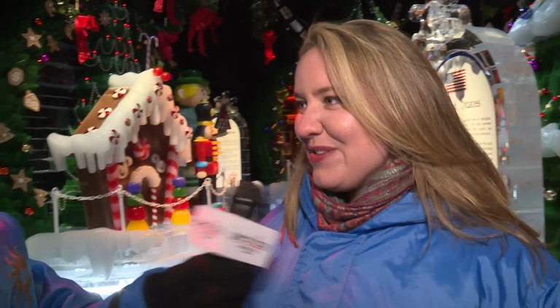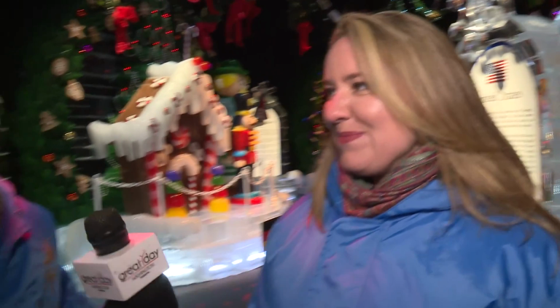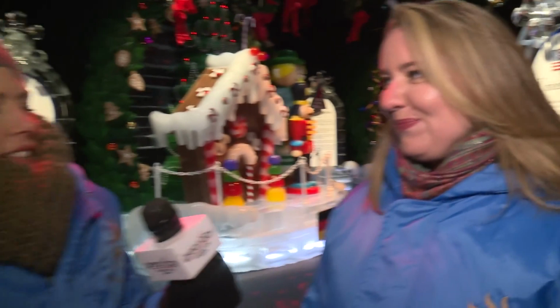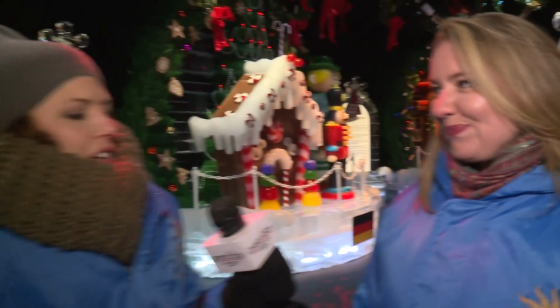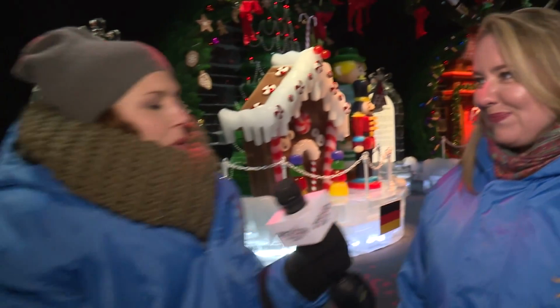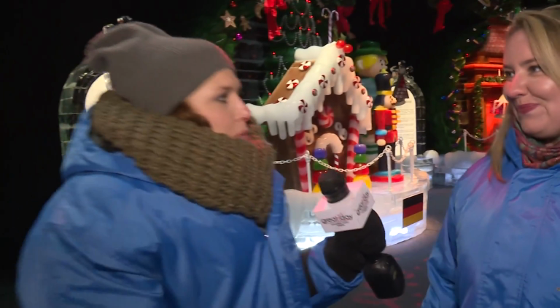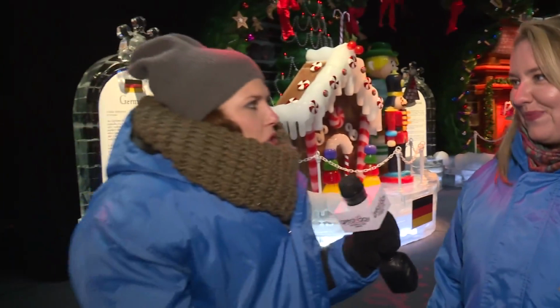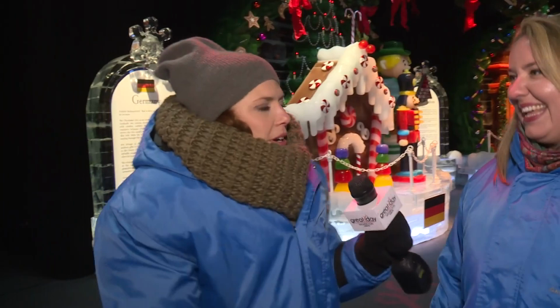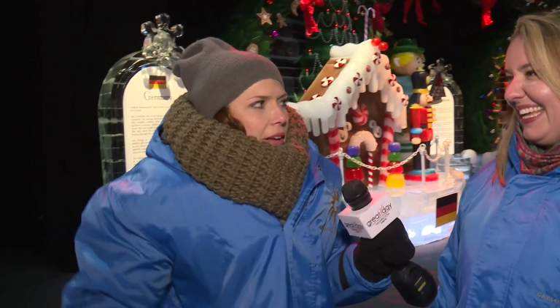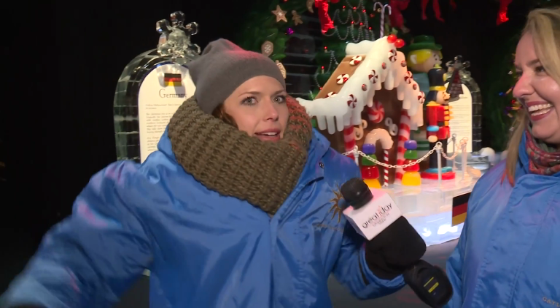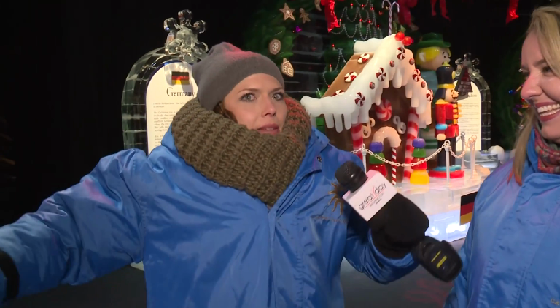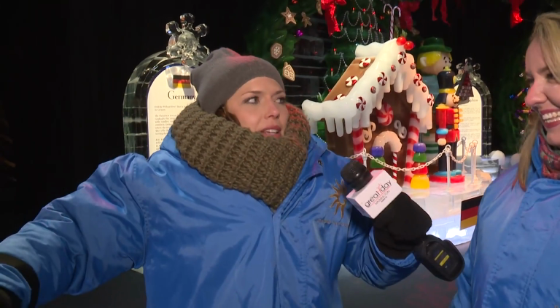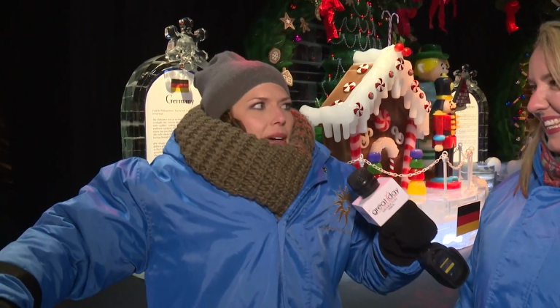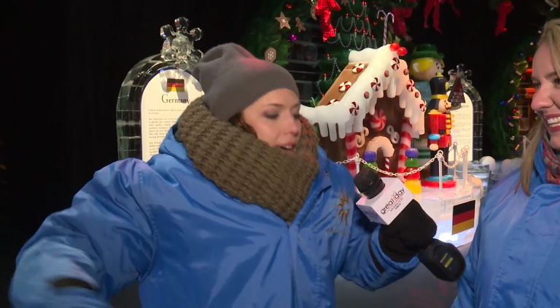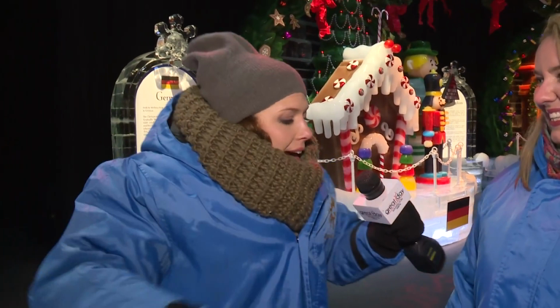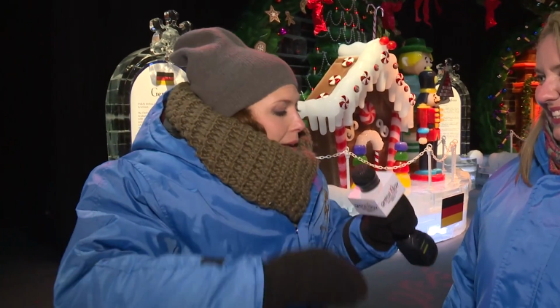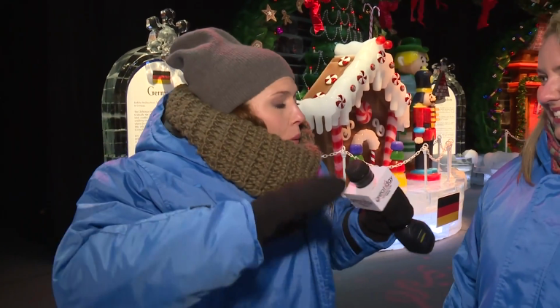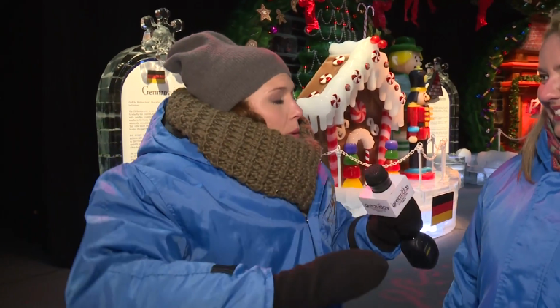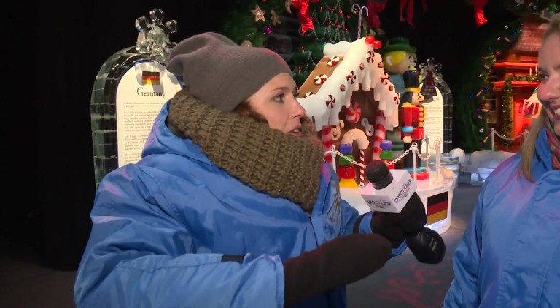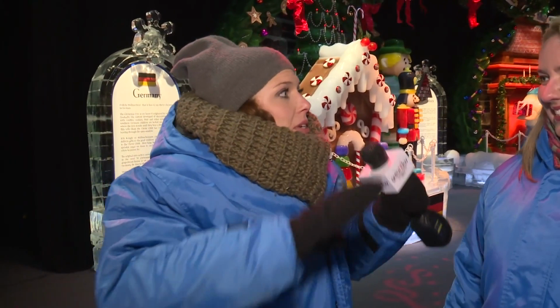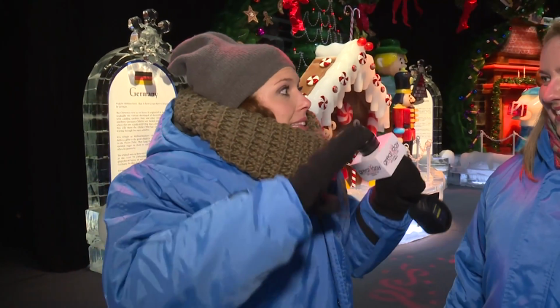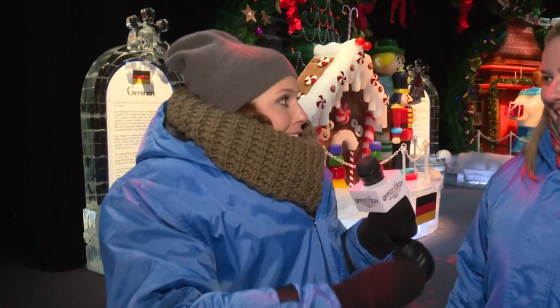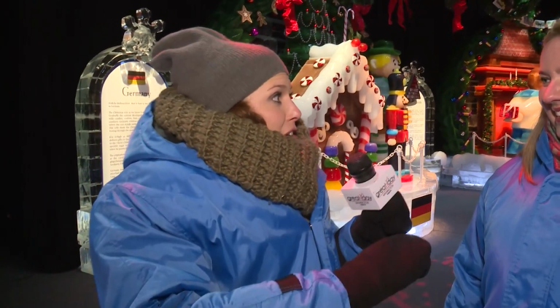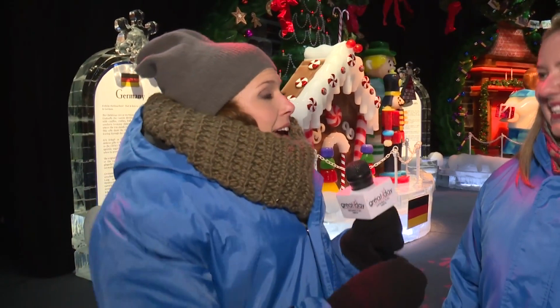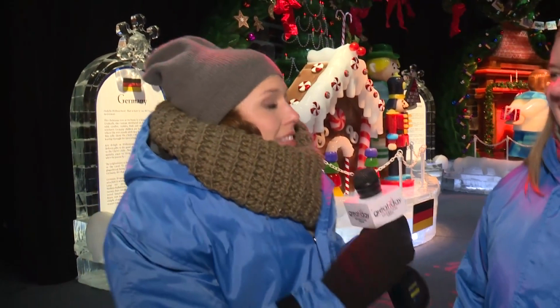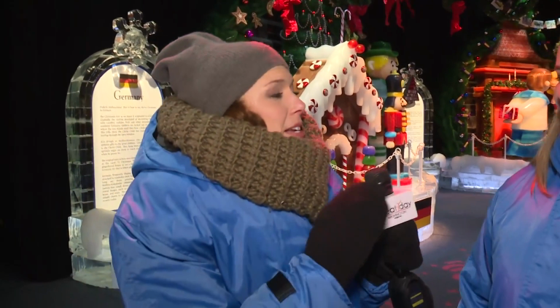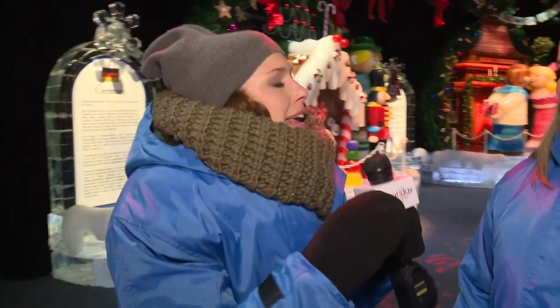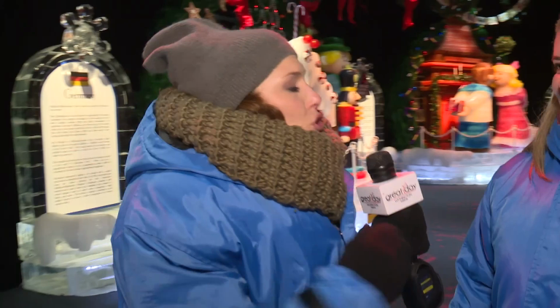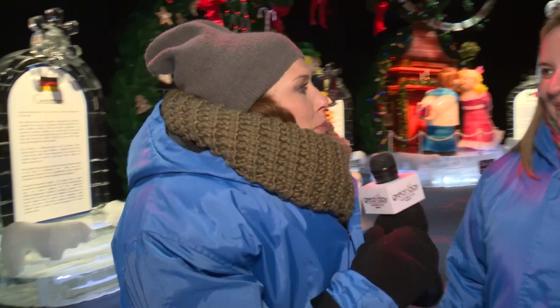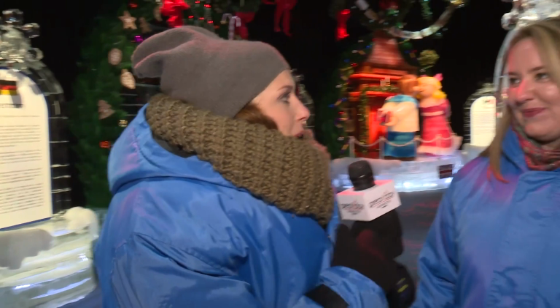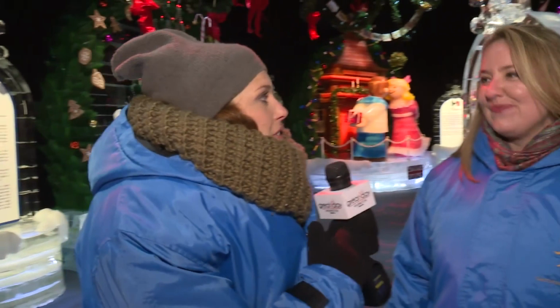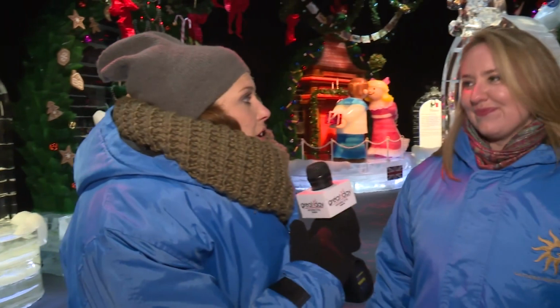I don't know if I look like the kid from A Christmas Story or like Maggie Simpson, but I am warmer than I was last year, and that's because I came super prepared this year.